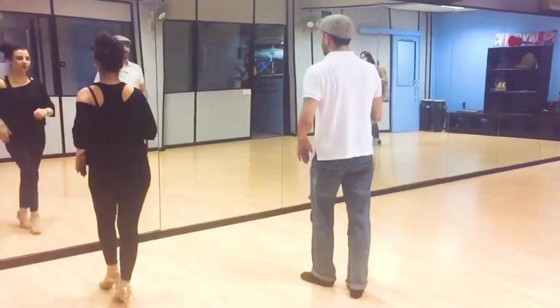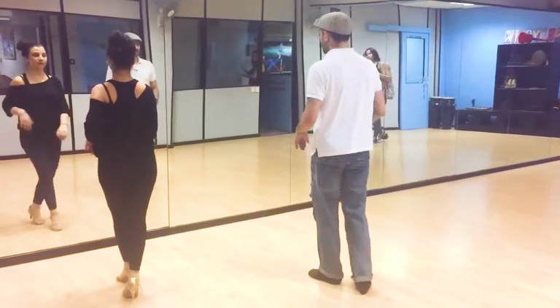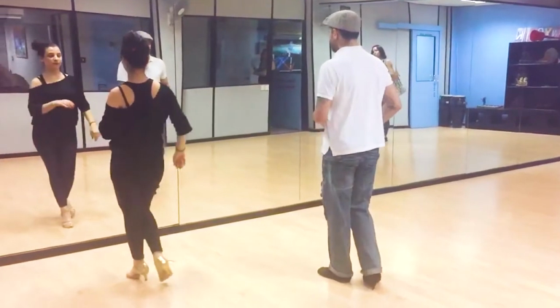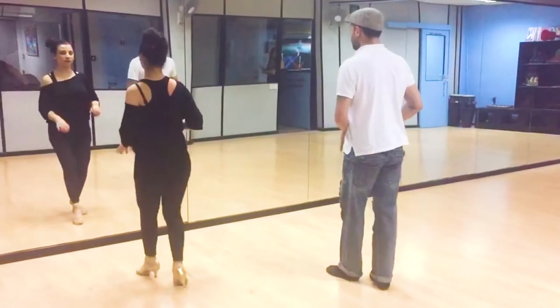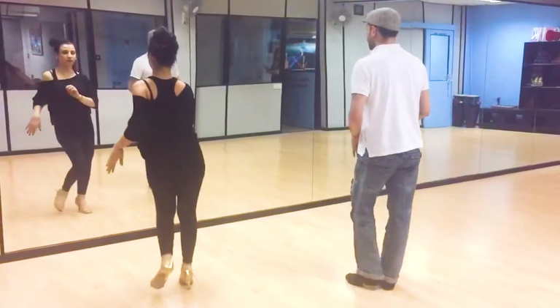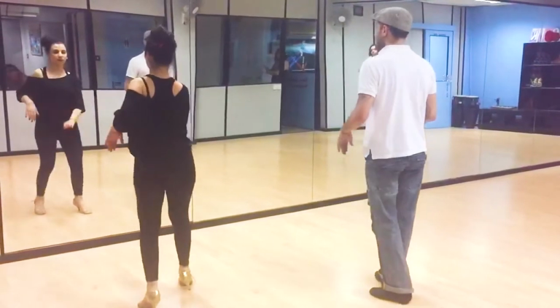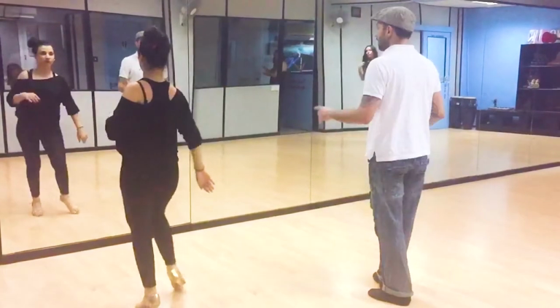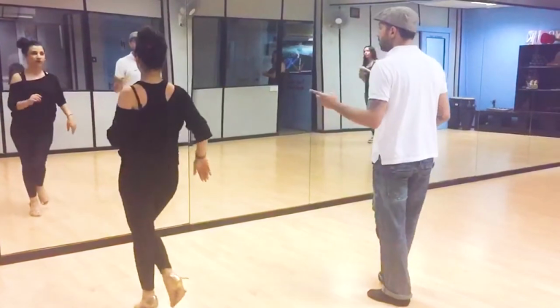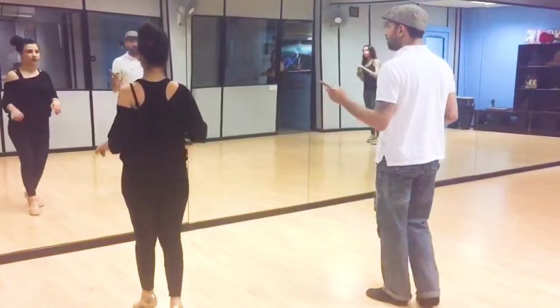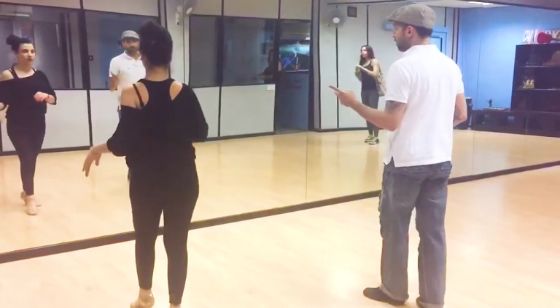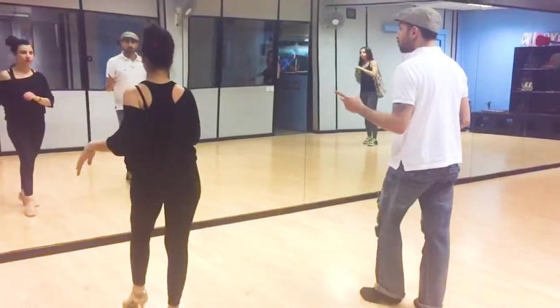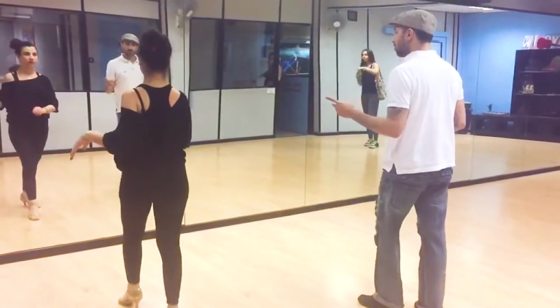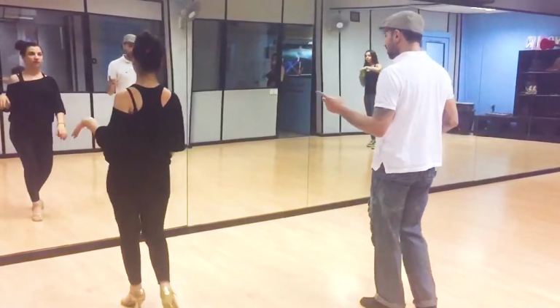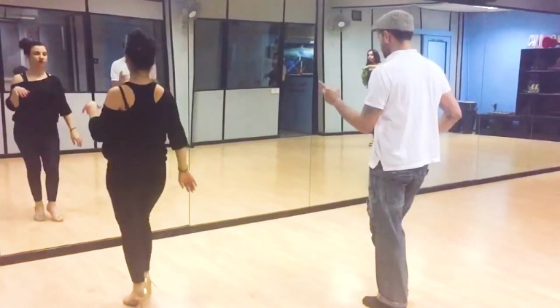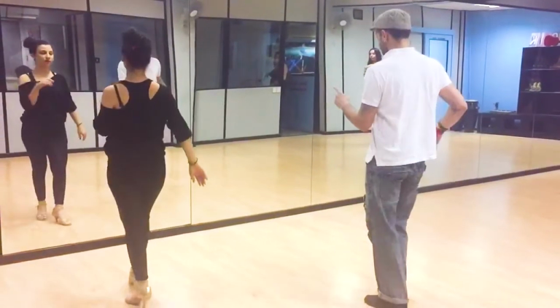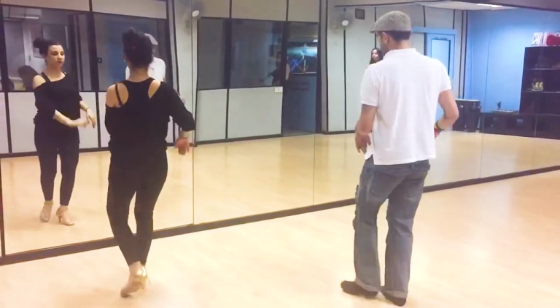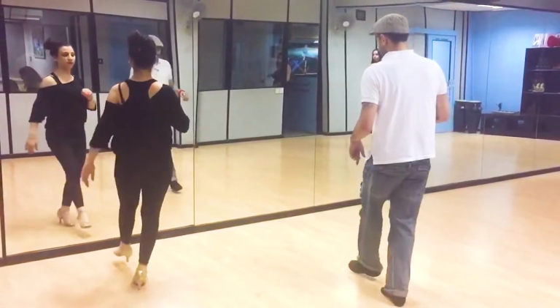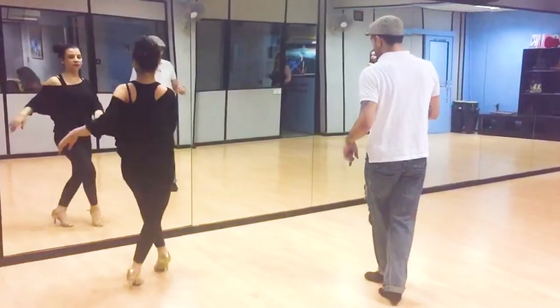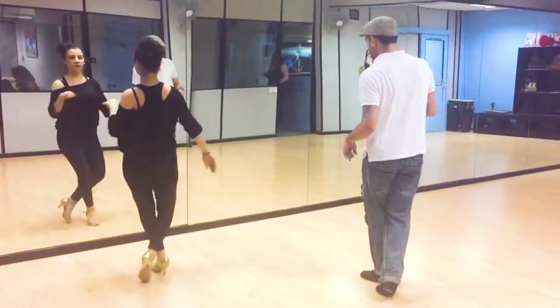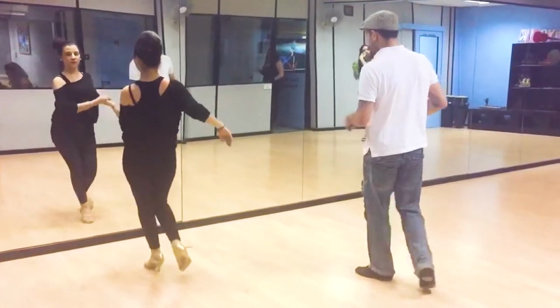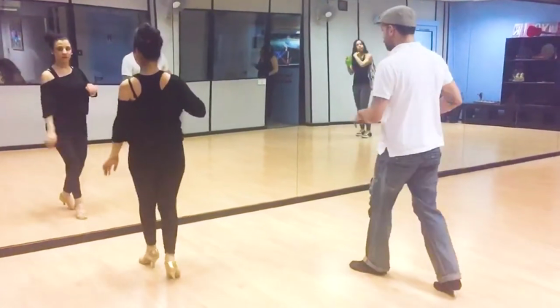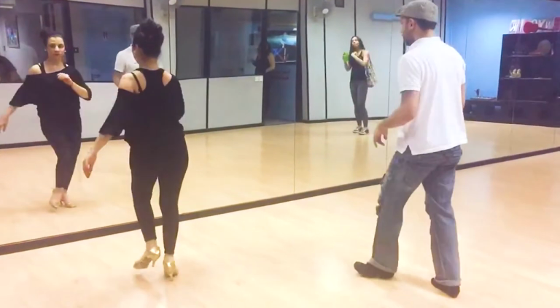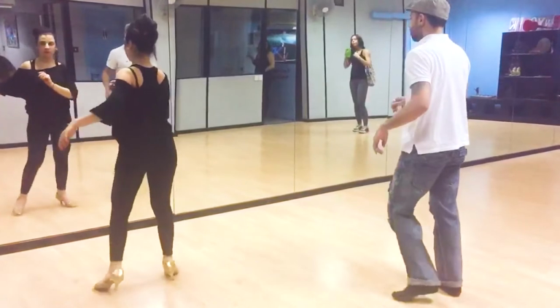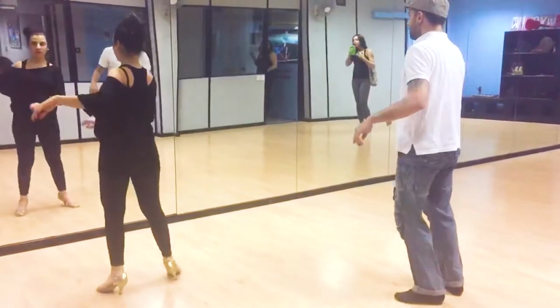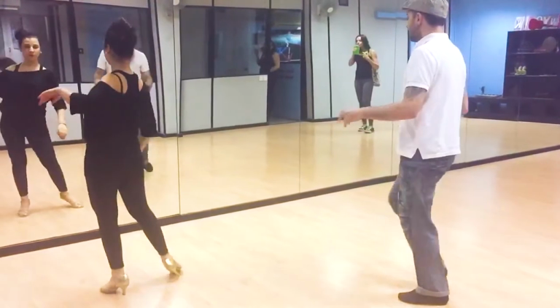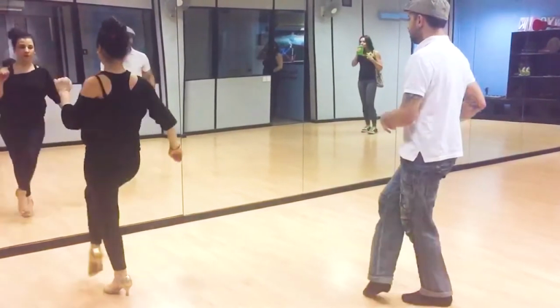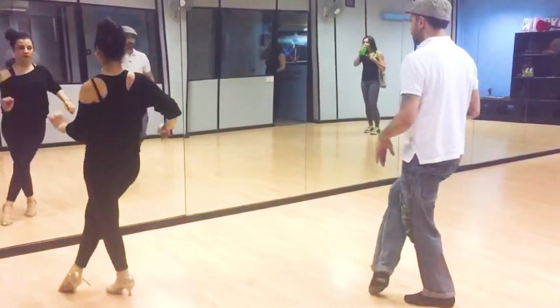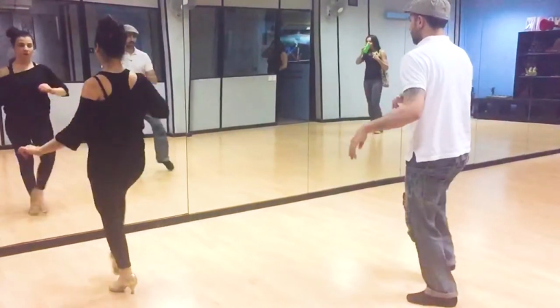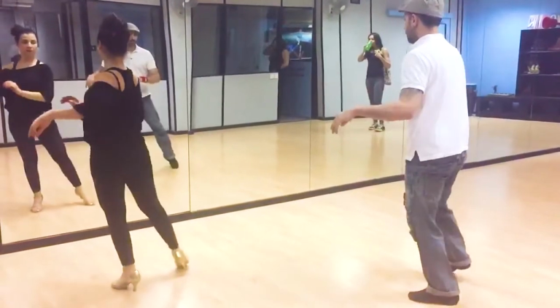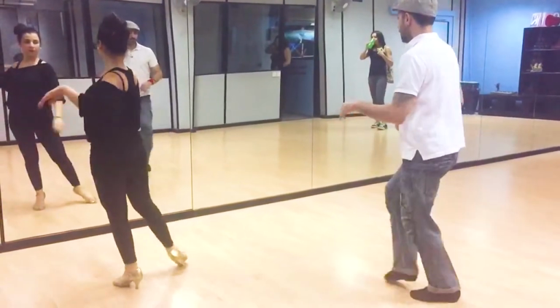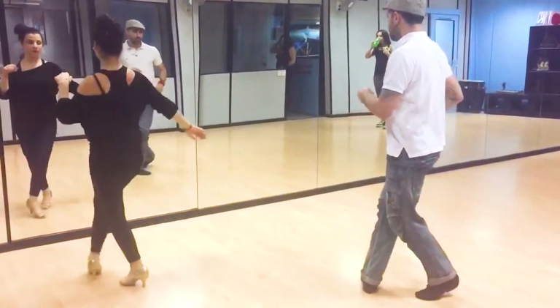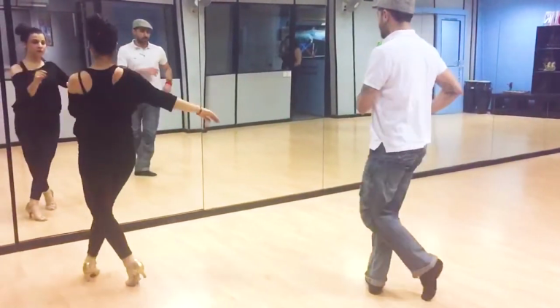One, two, three. Number one, we cross over. One, a two, a three, tippity-tippity, and we're in pink.